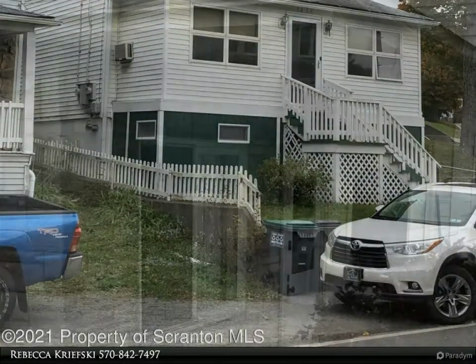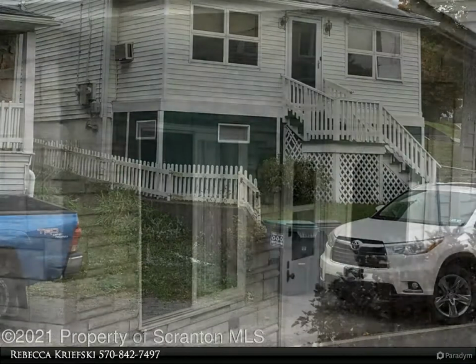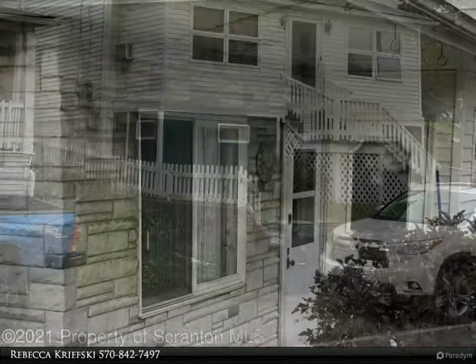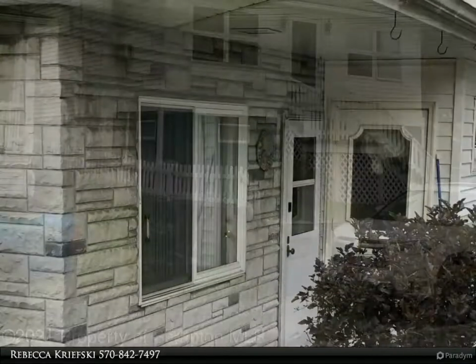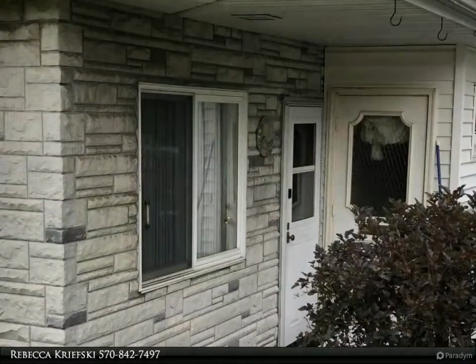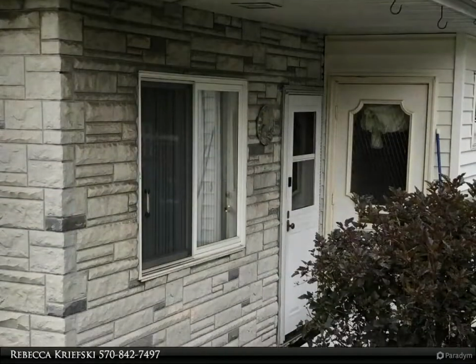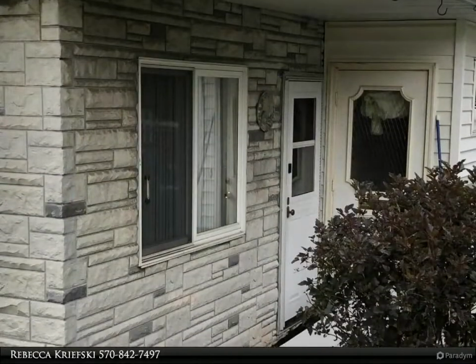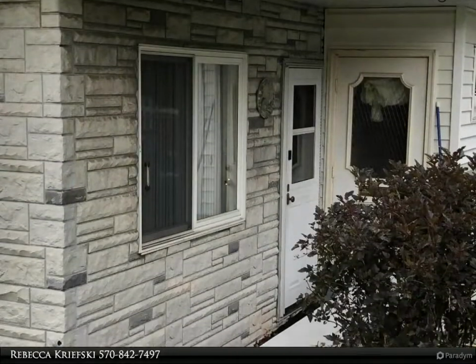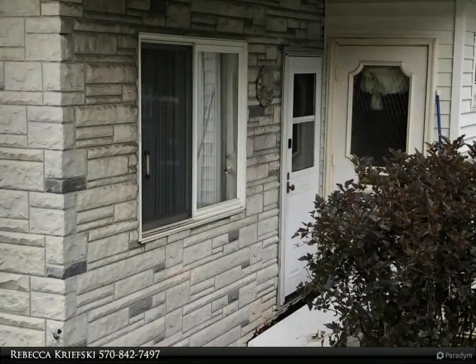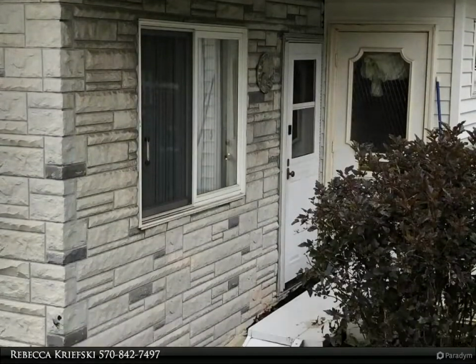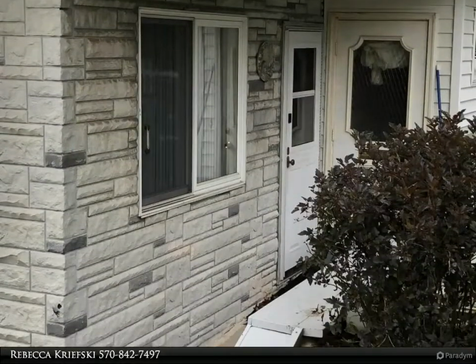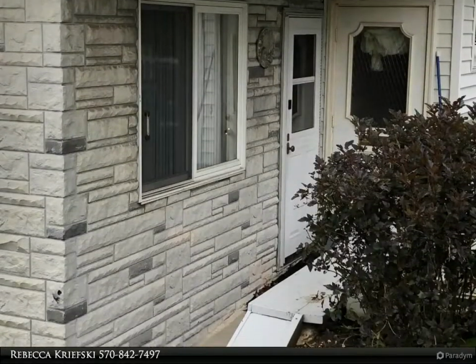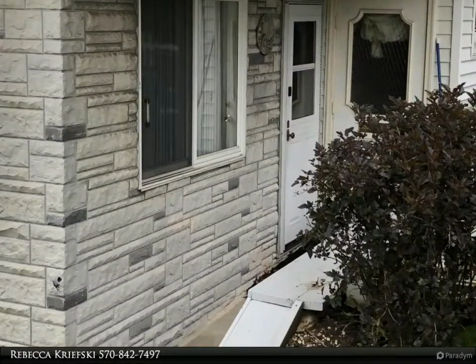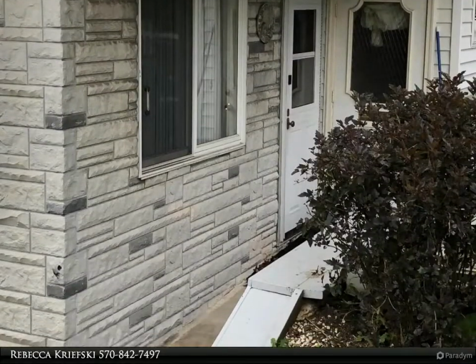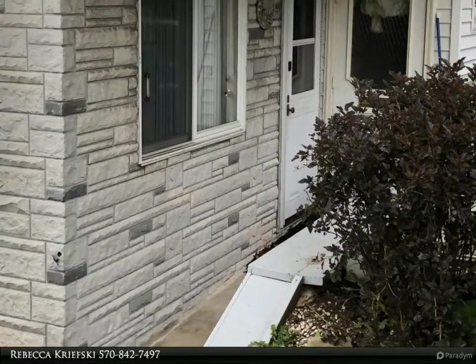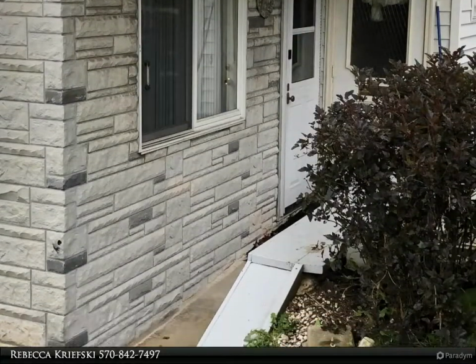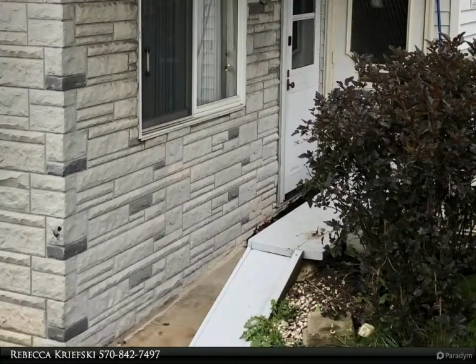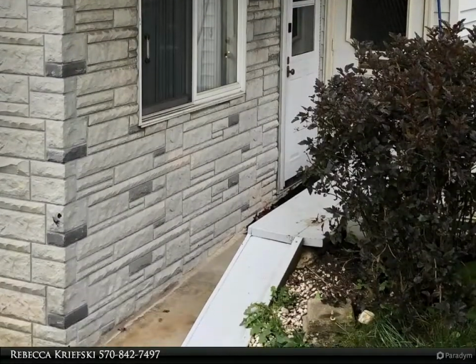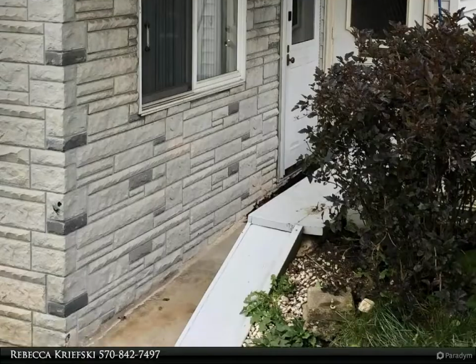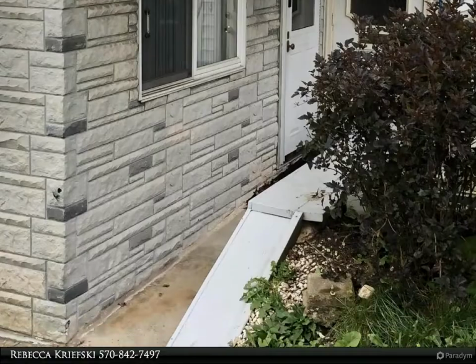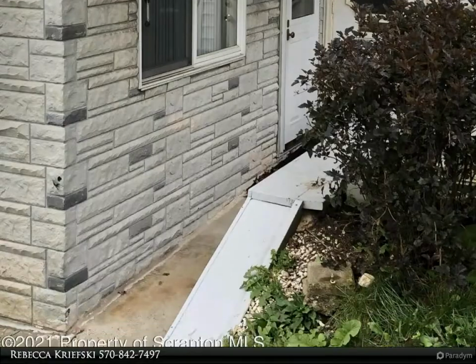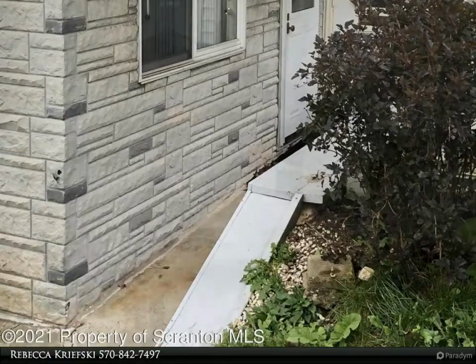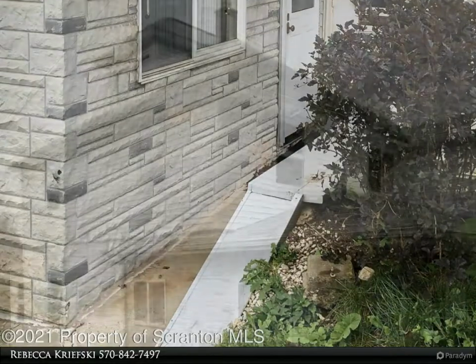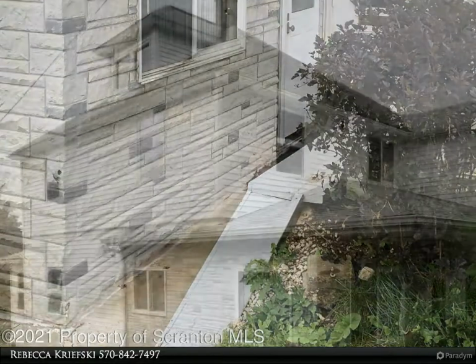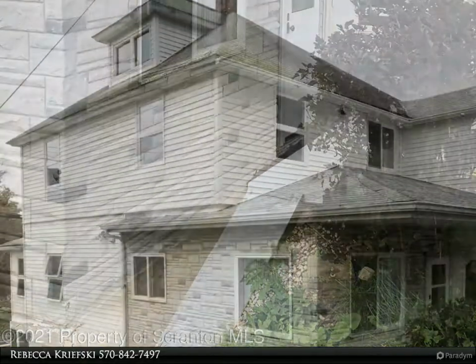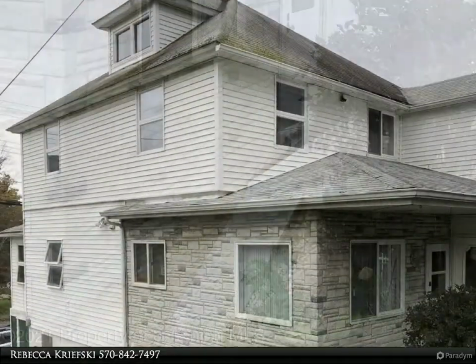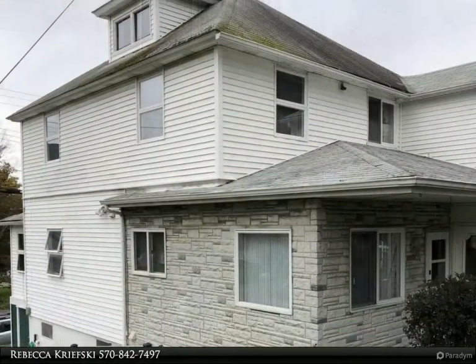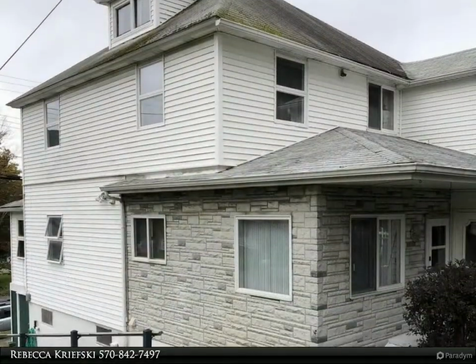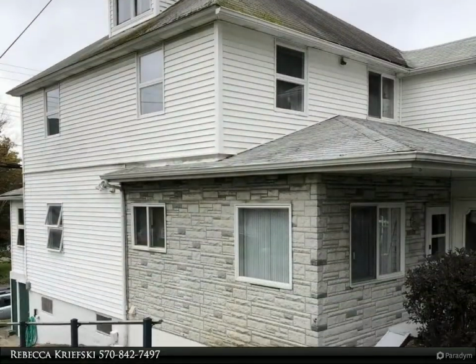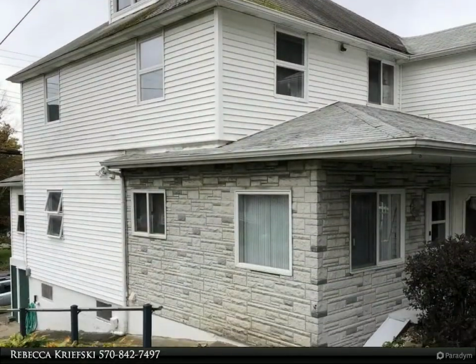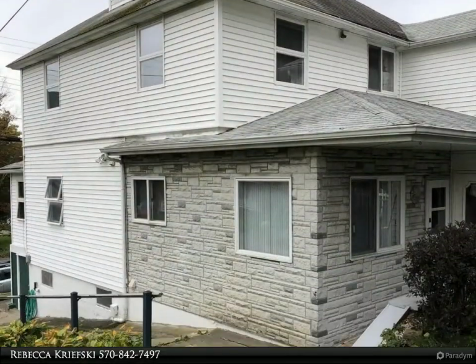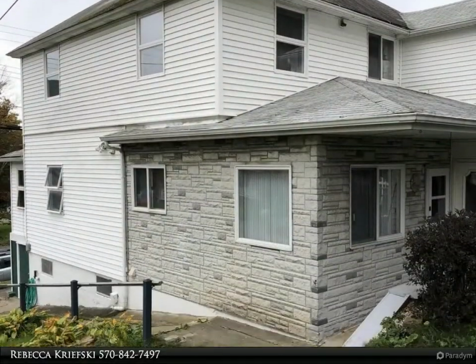This home has a large backyard with a storage shed. Central vac. Updated kitchen on the main level. Laundry hookups and a workshop are in the basement.